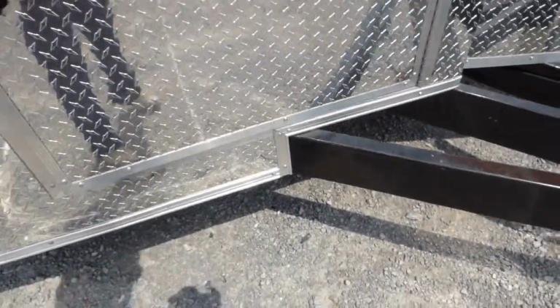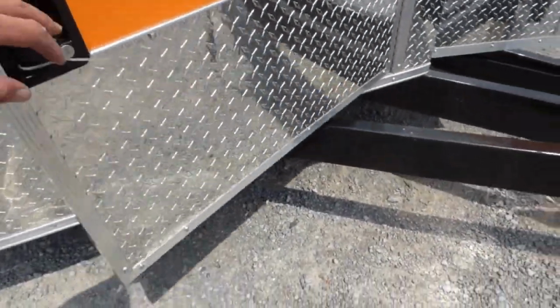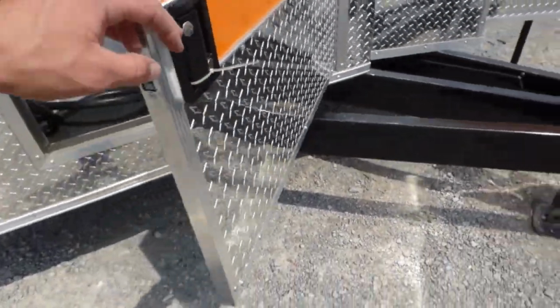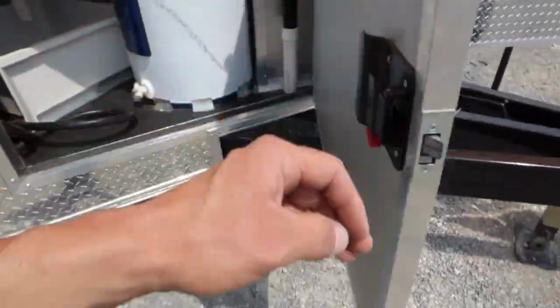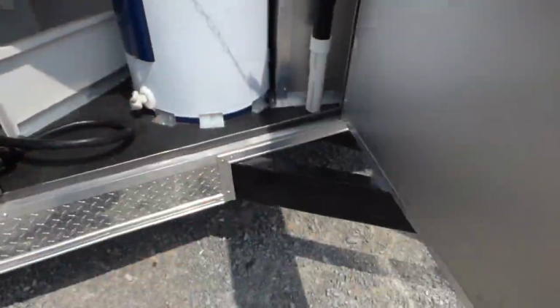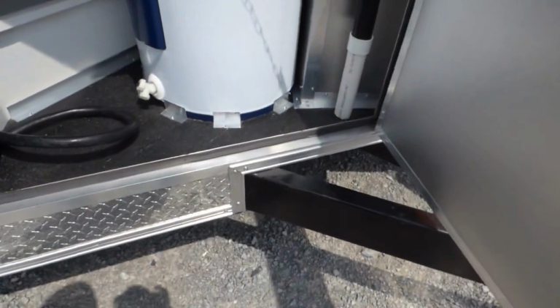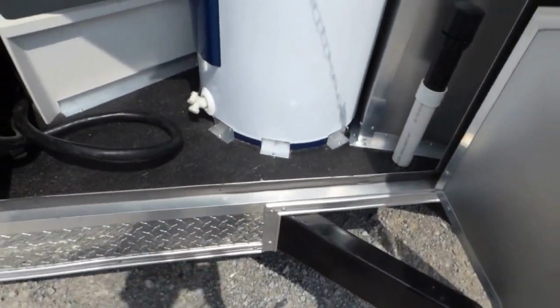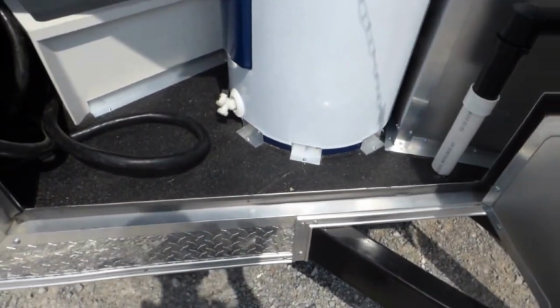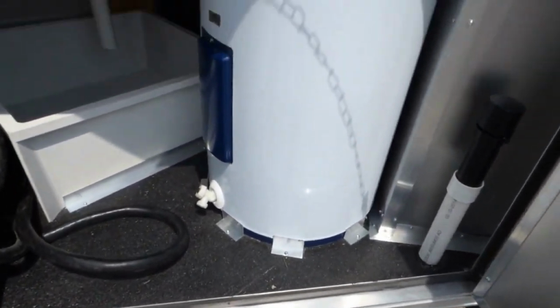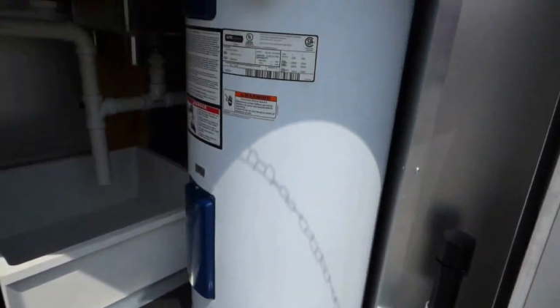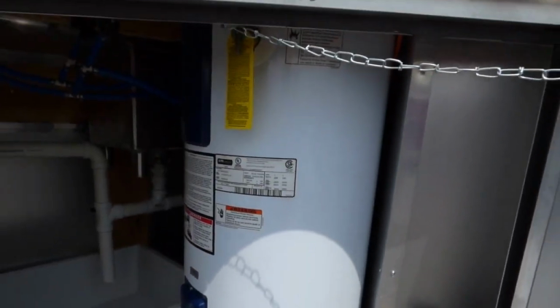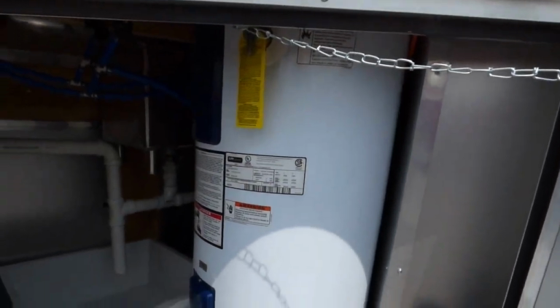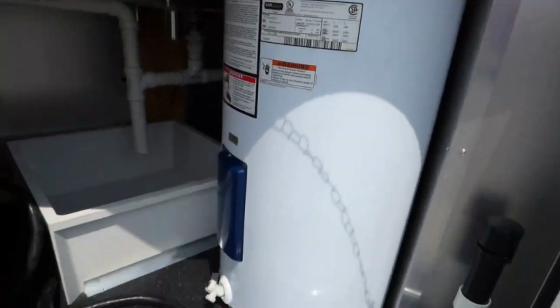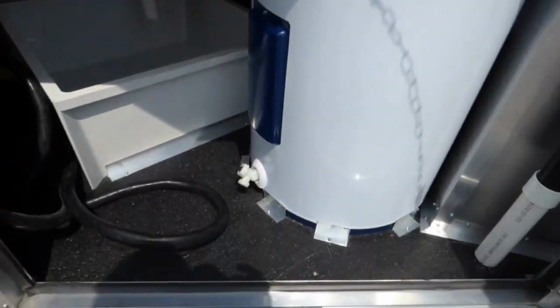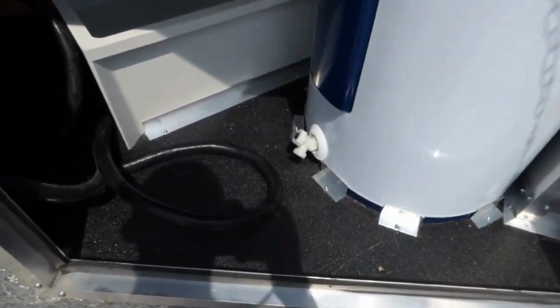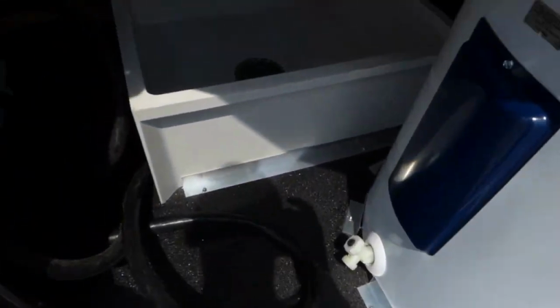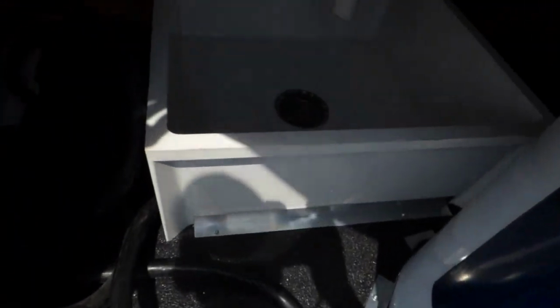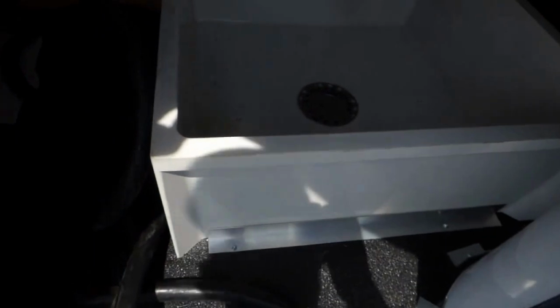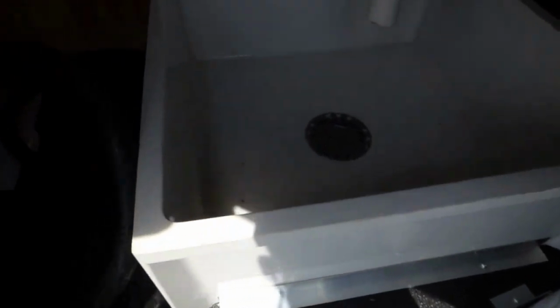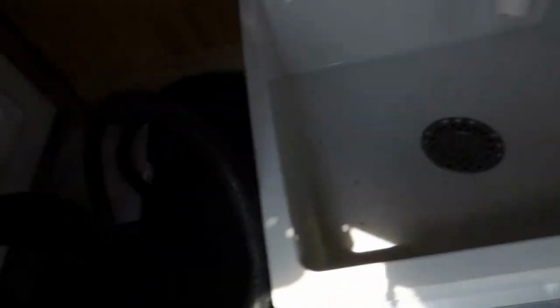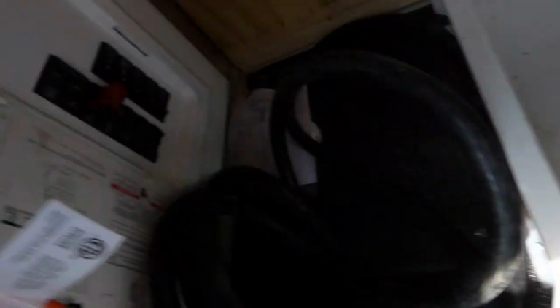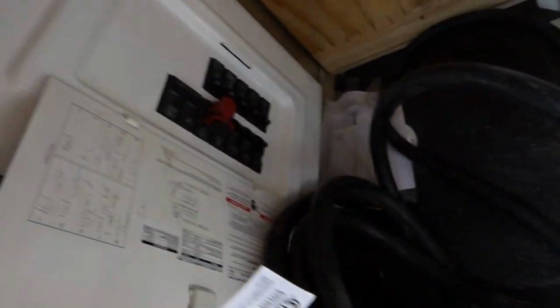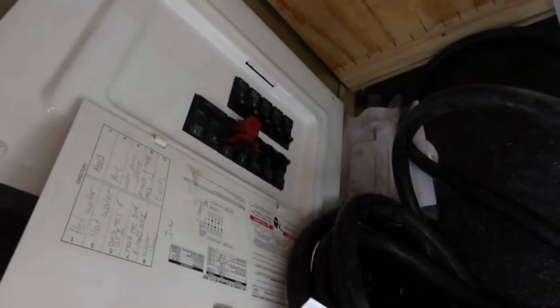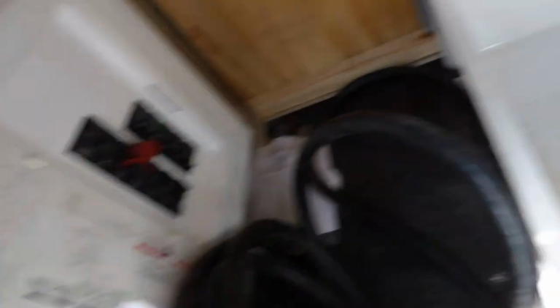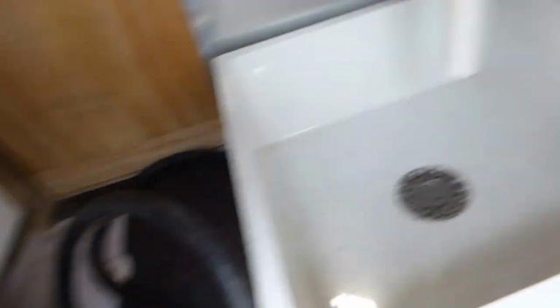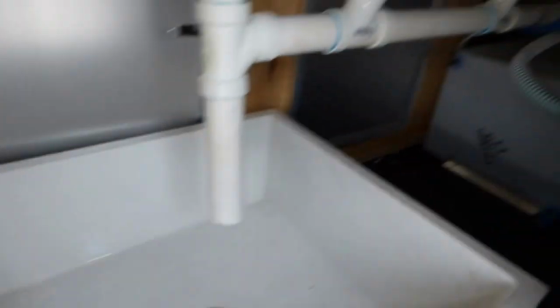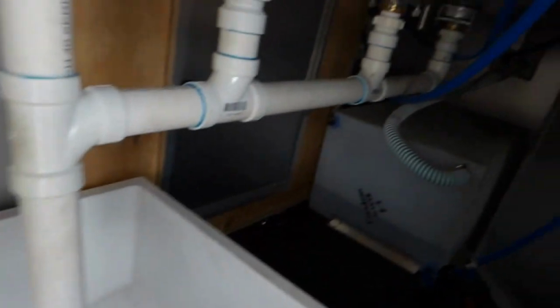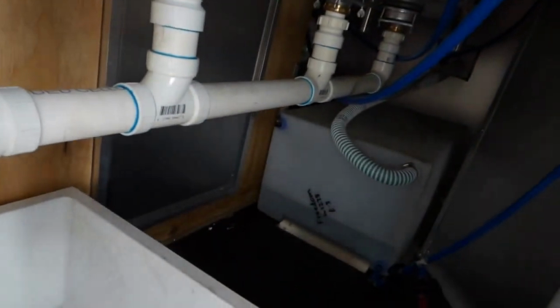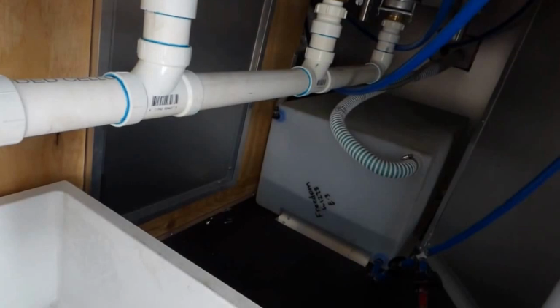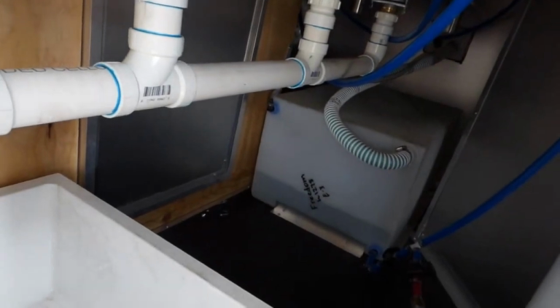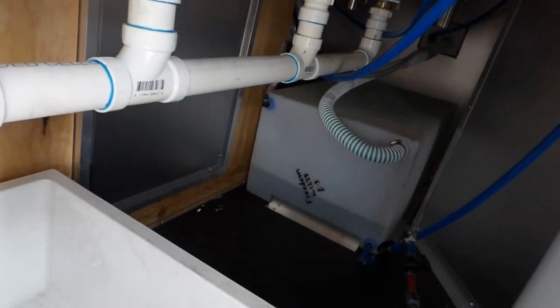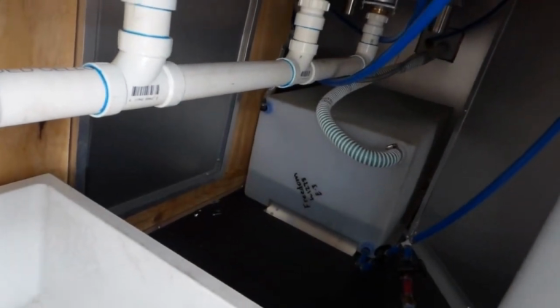We have a 36 inch access door that gives you access to your plumbing. We have a 30 gallon water heater on this trailer. Mop sink, 100 amp electrical package. 30 gallon fresh water tank.